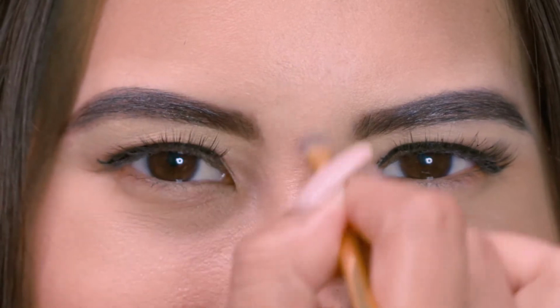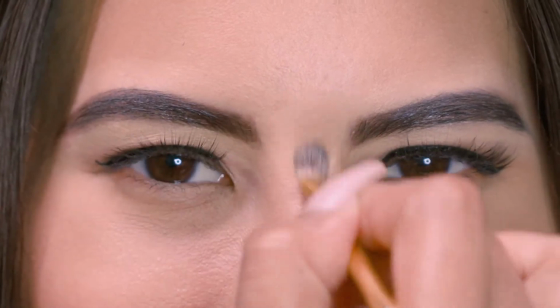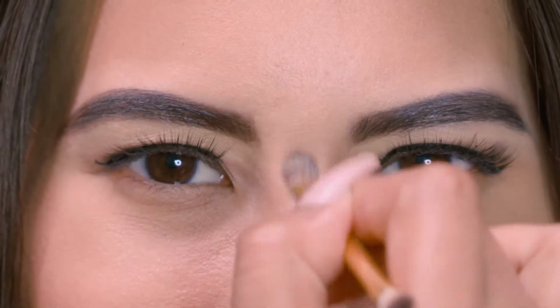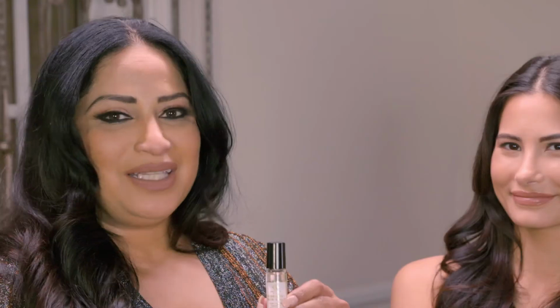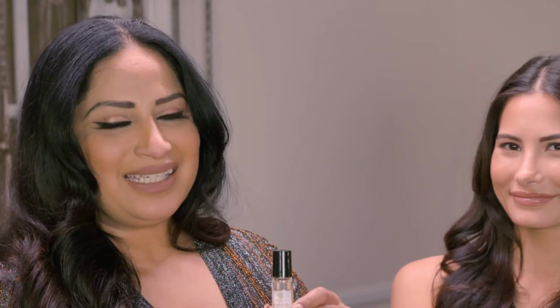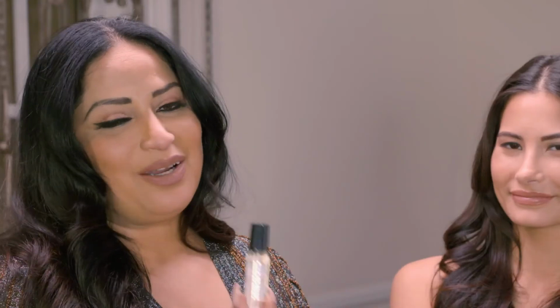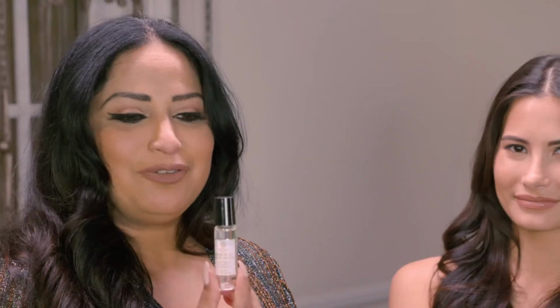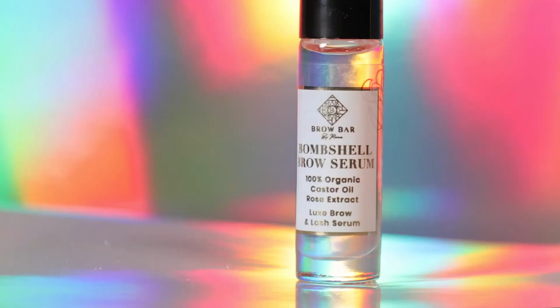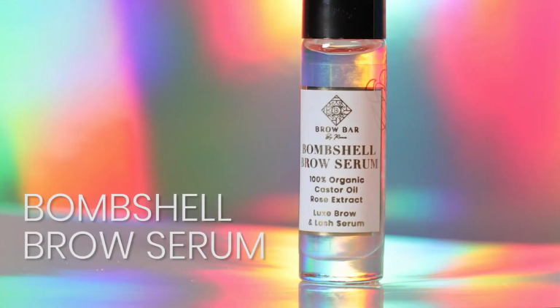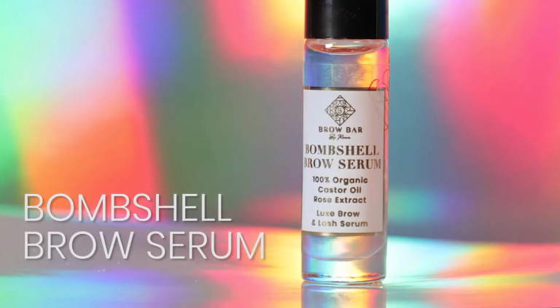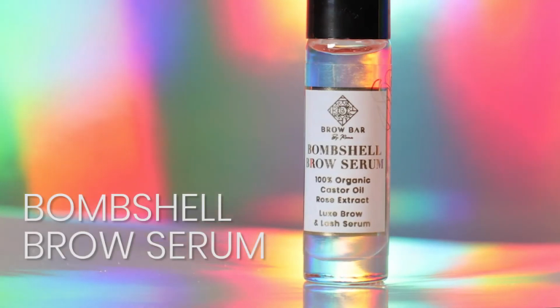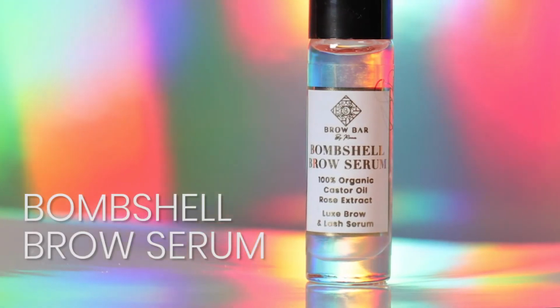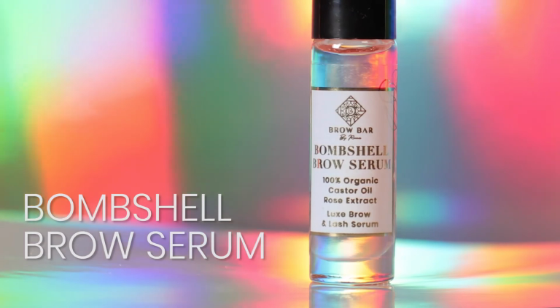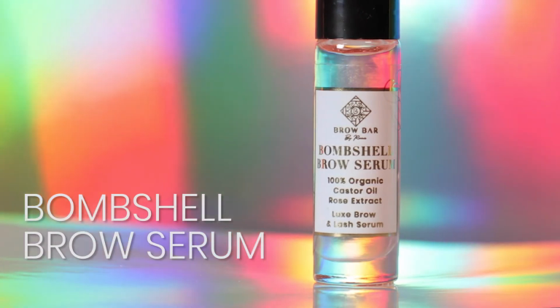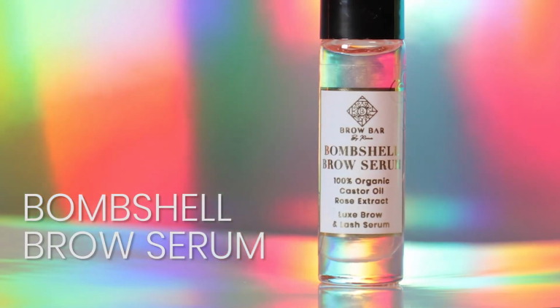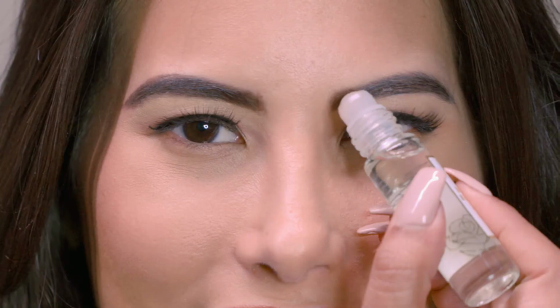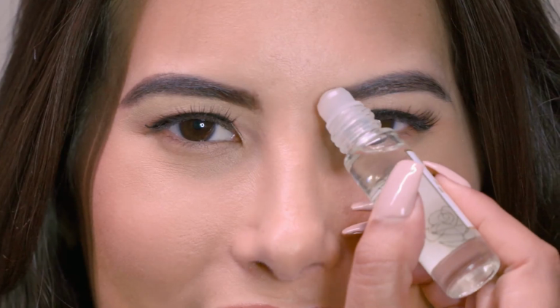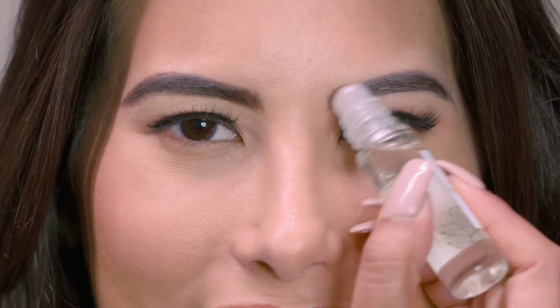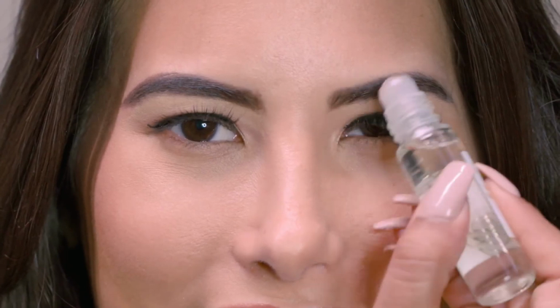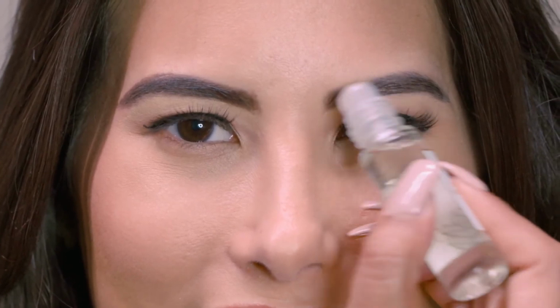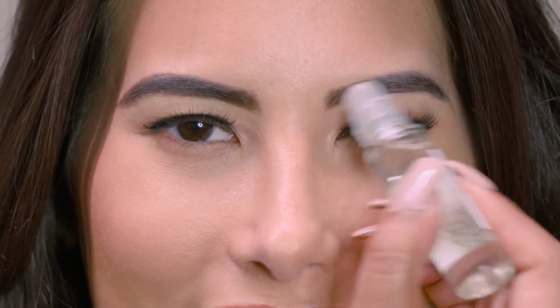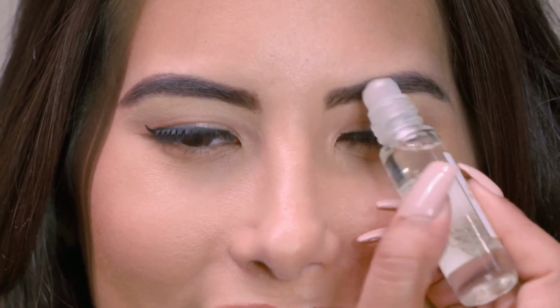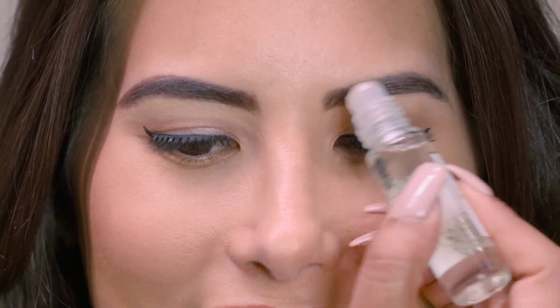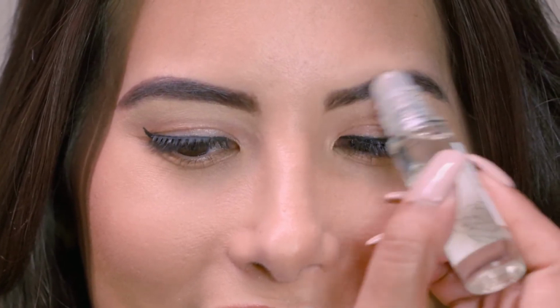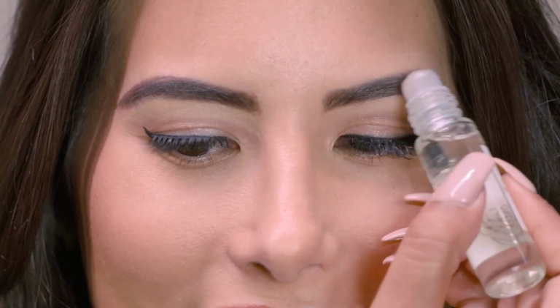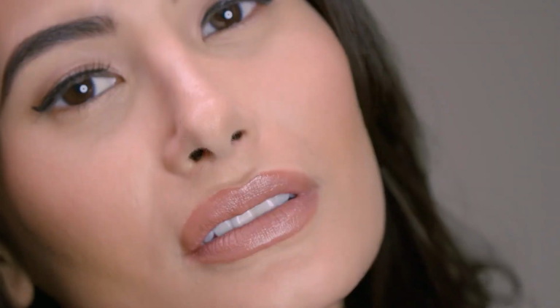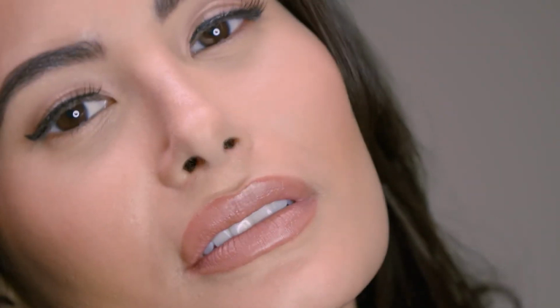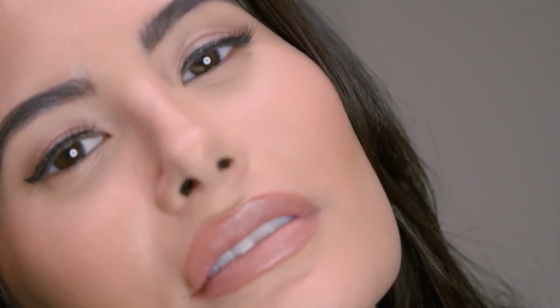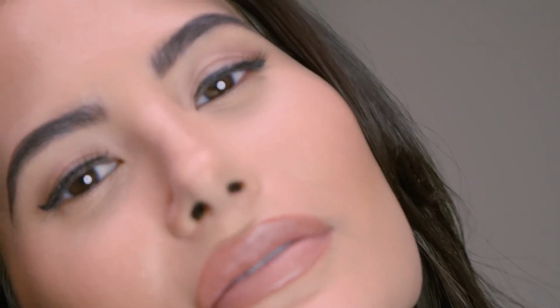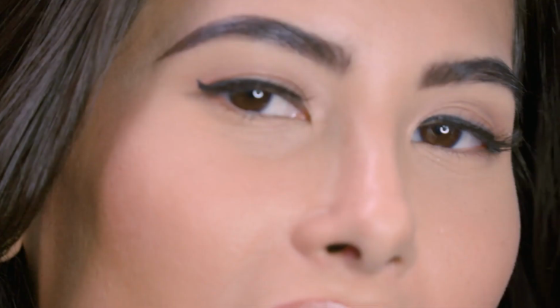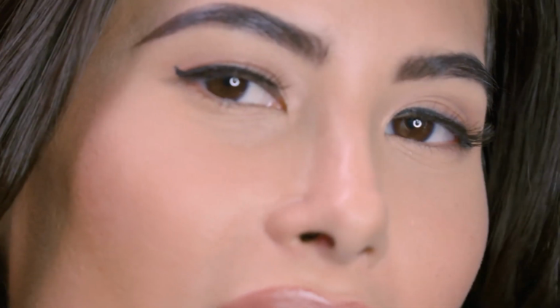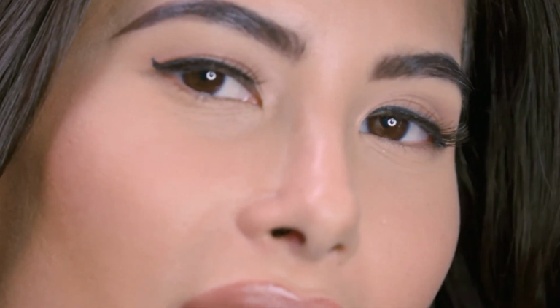The fourth item in the kit is our beautiful Bombshell Brow Serum. It is made up of castor oil and rose extract. It conditions your brow hair and helps you grow your brow hair in less than one month.